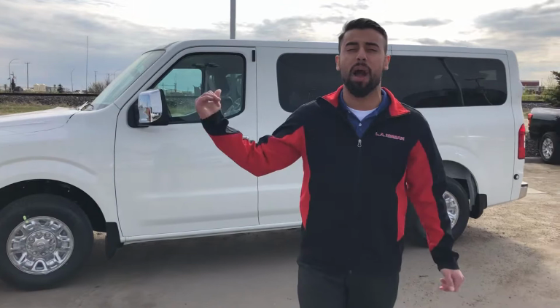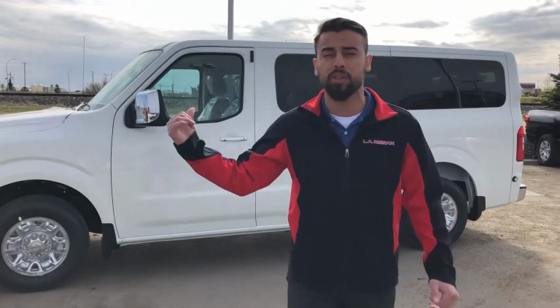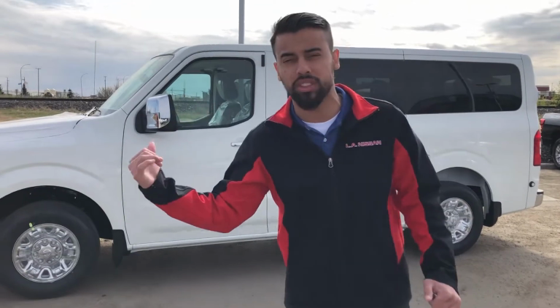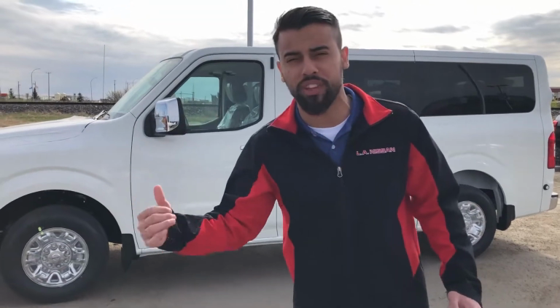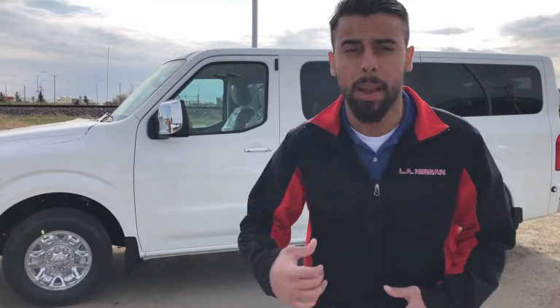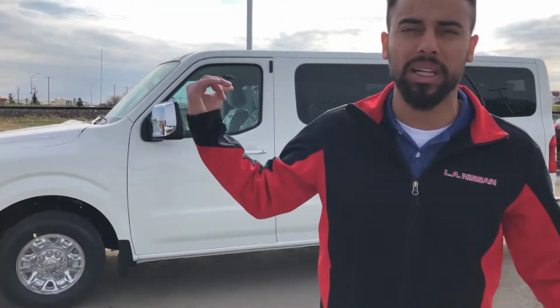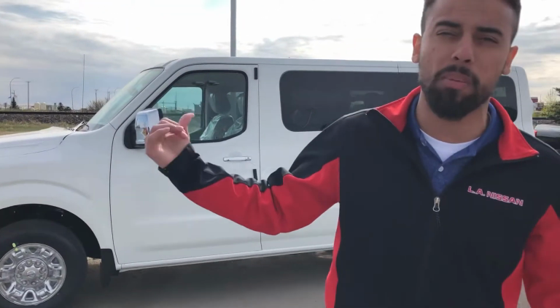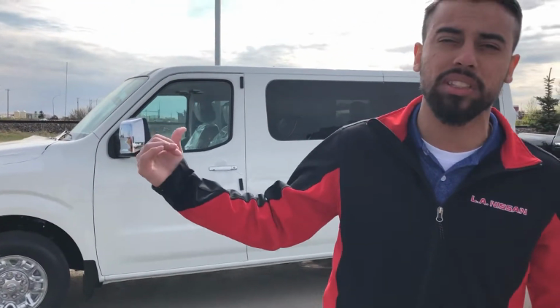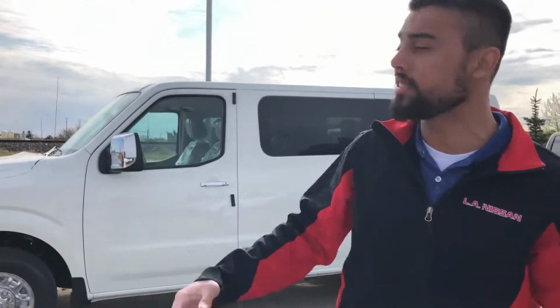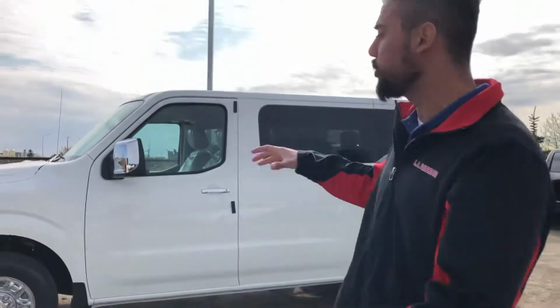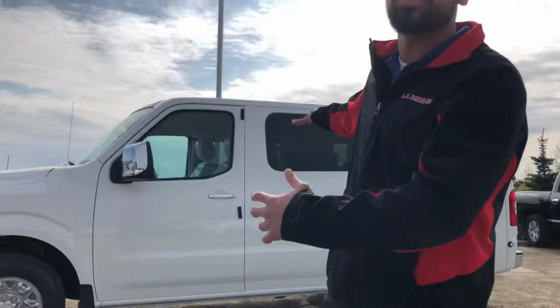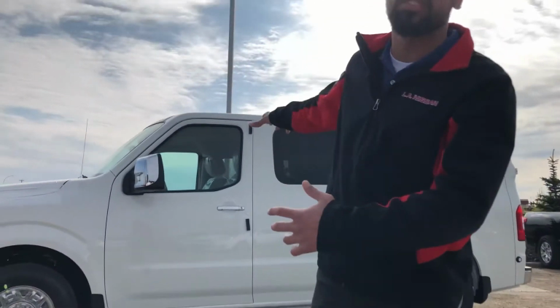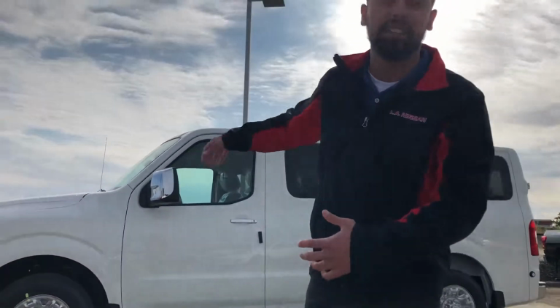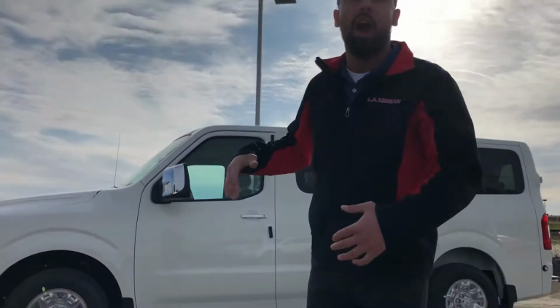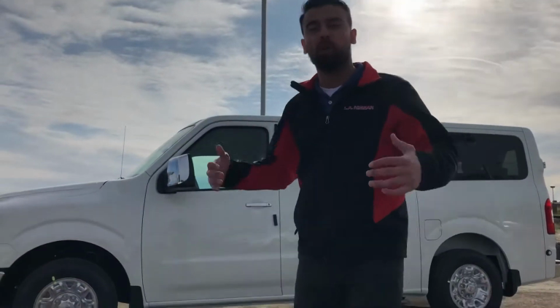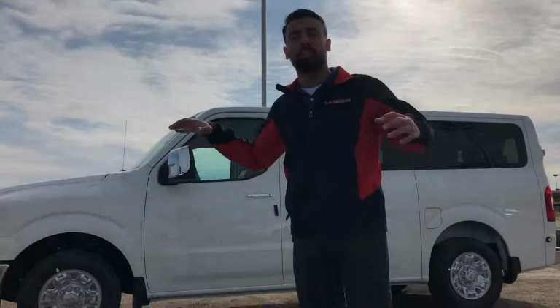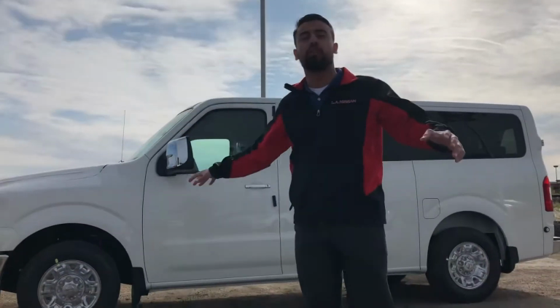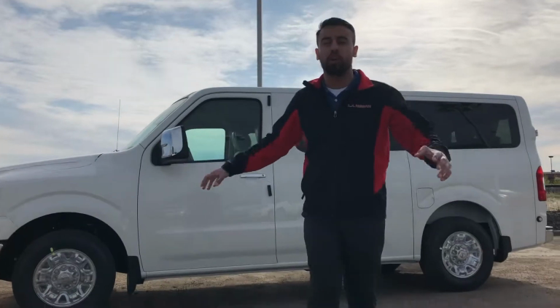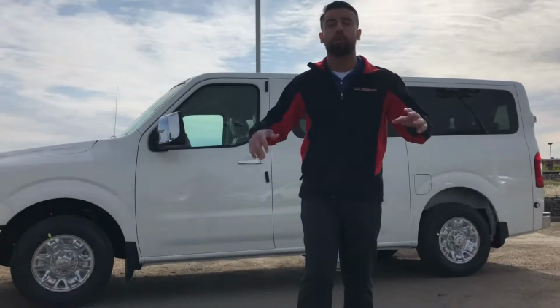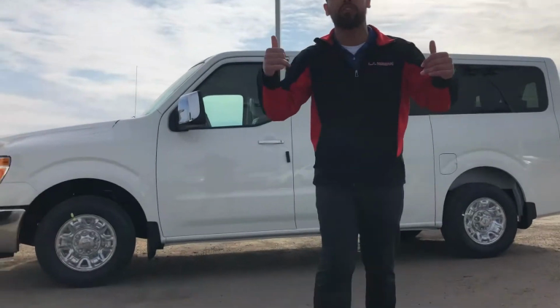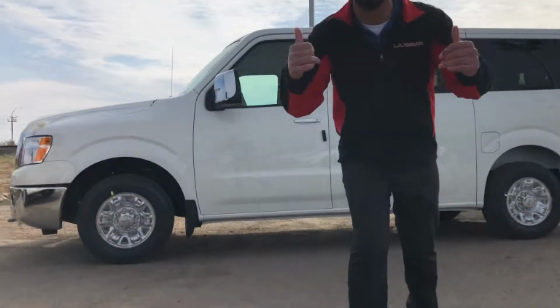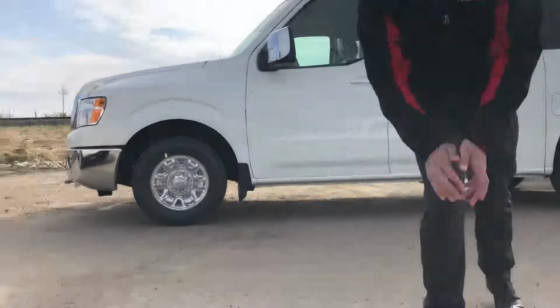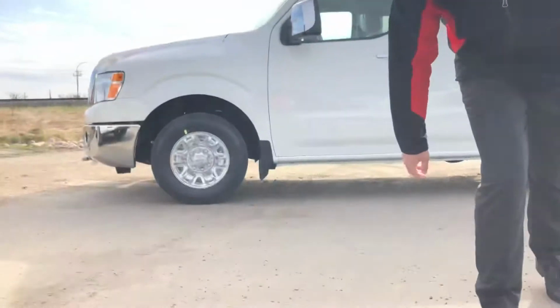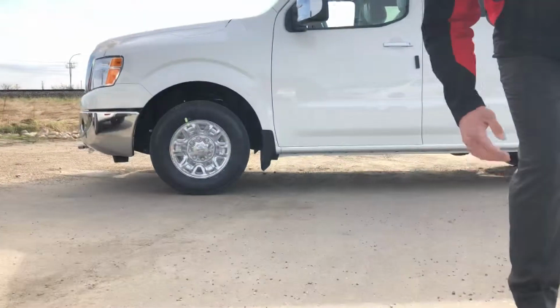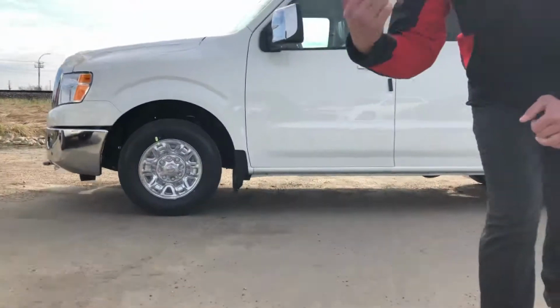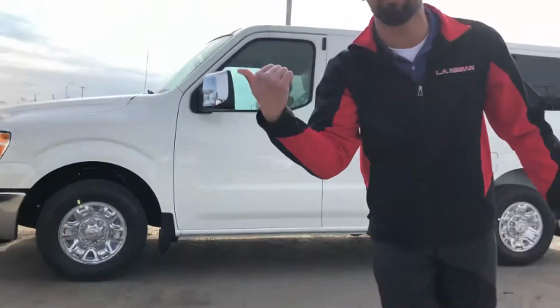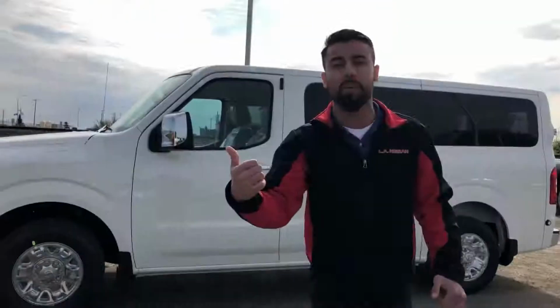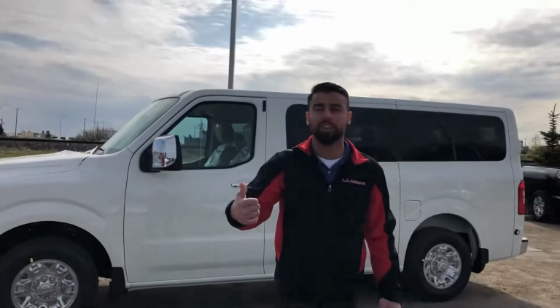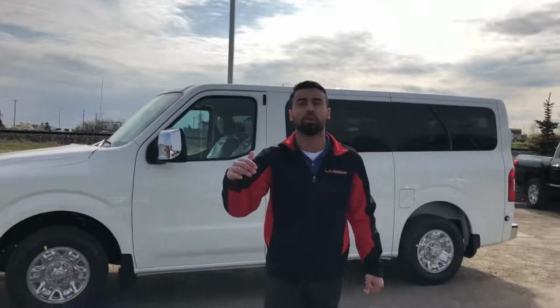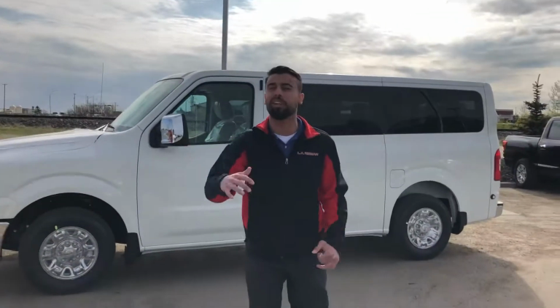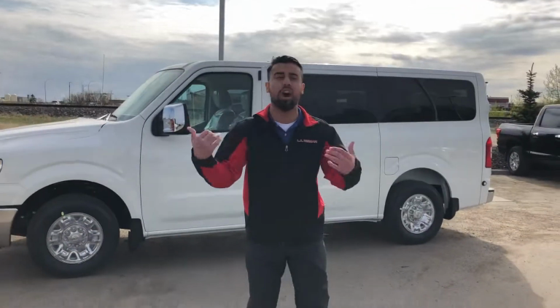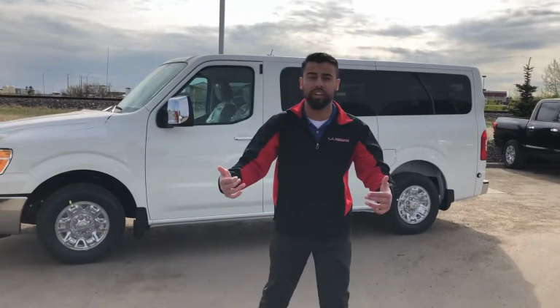It's a 5.6 liter V8. The best part about these vehicles is obviously the size. This one is also fully loaded. You do get the 5-year, 160,000-mile bumper-to-bumper warranty, so the warranty is unreal.